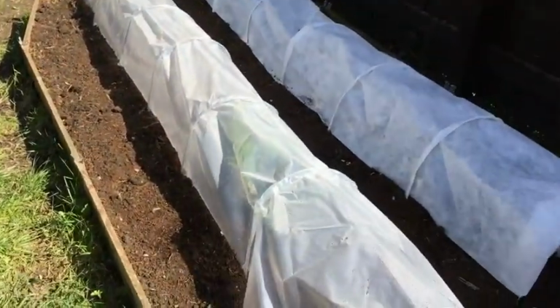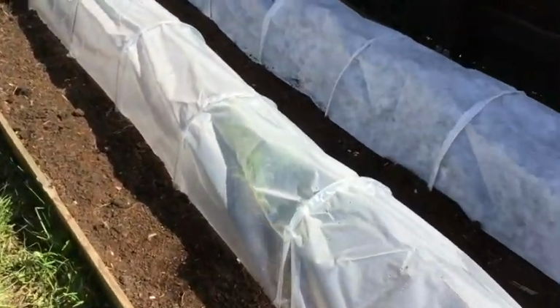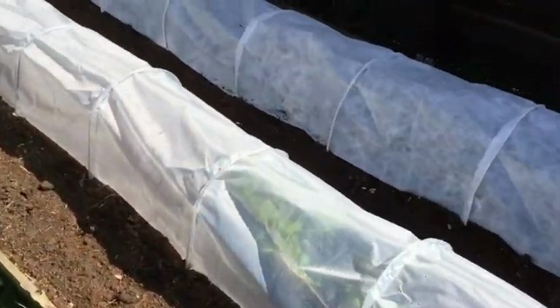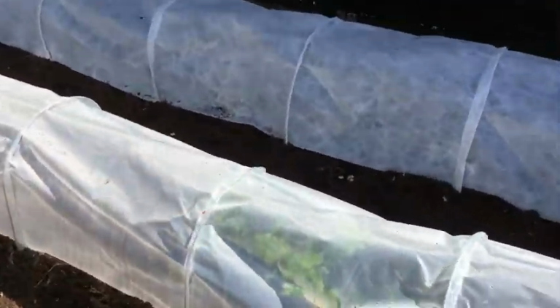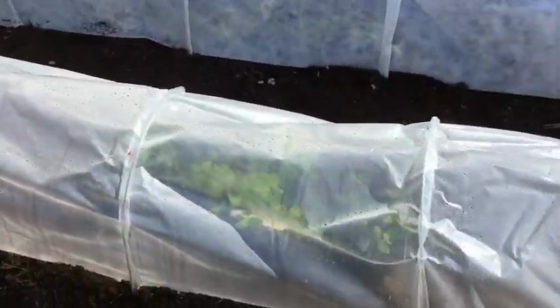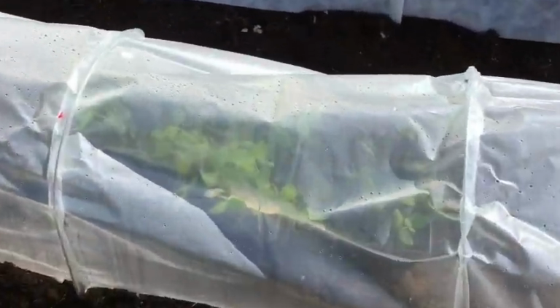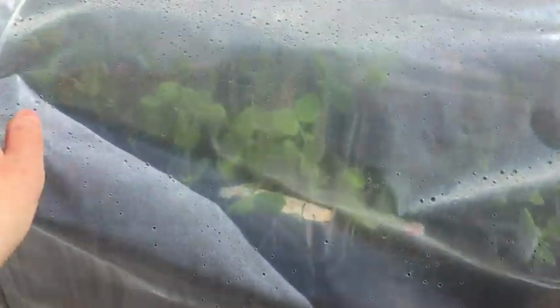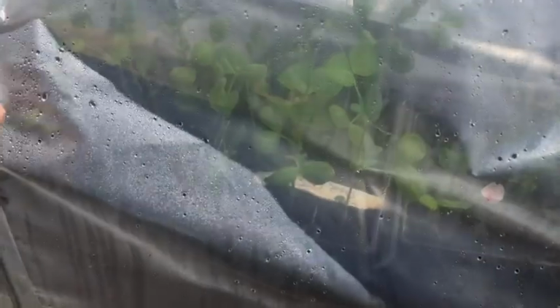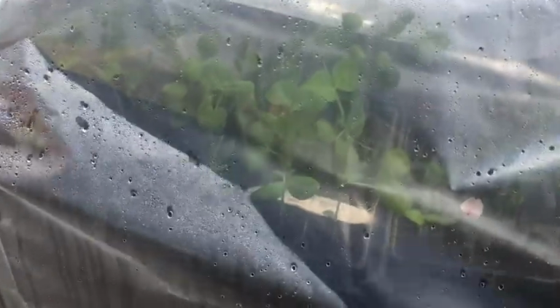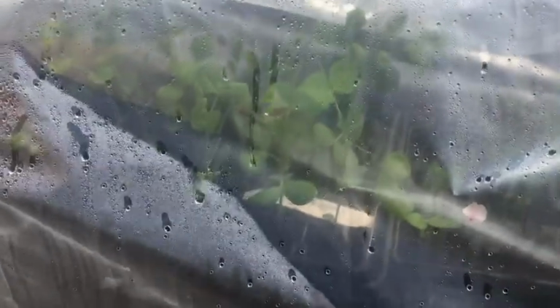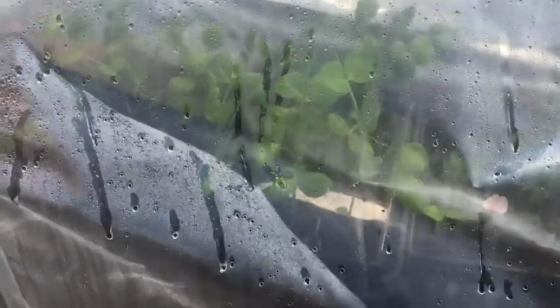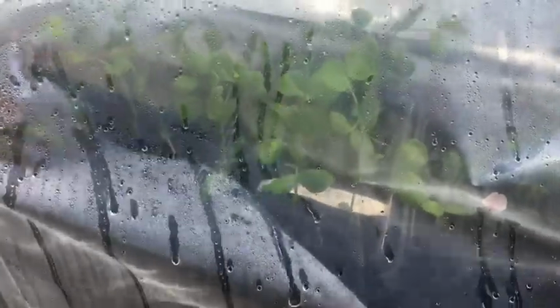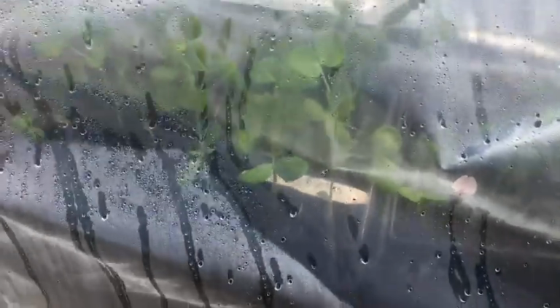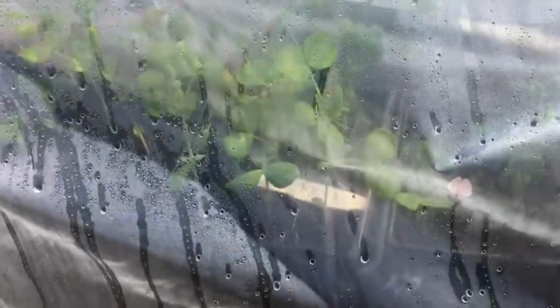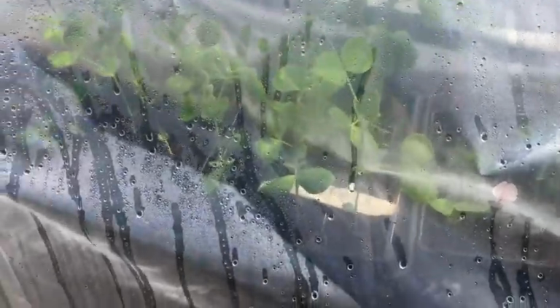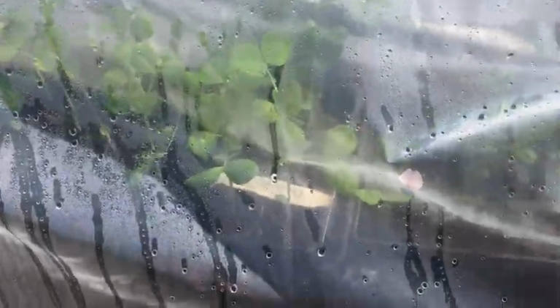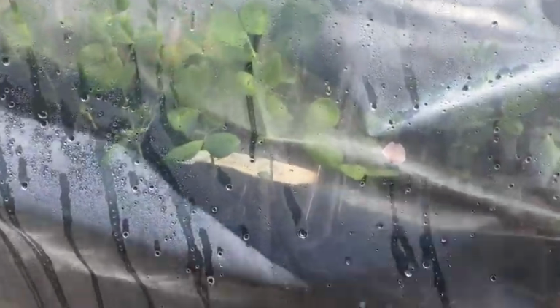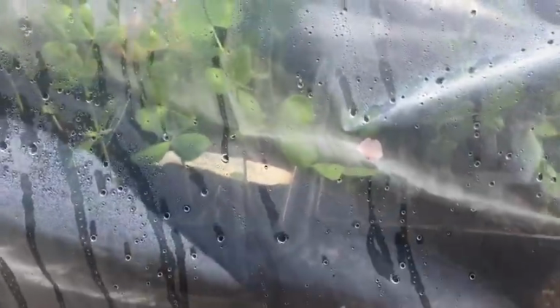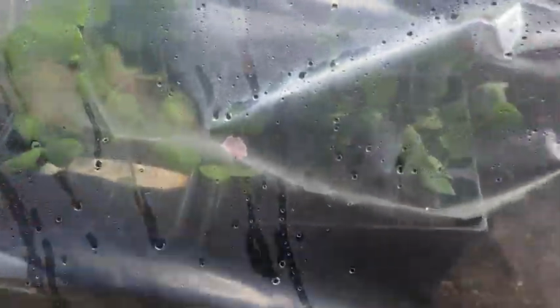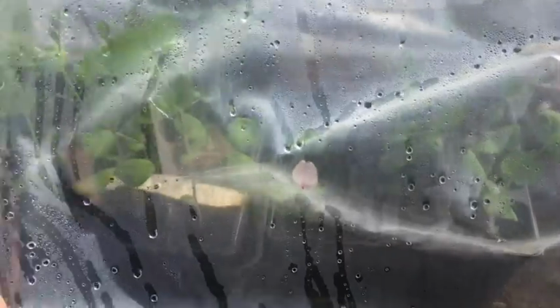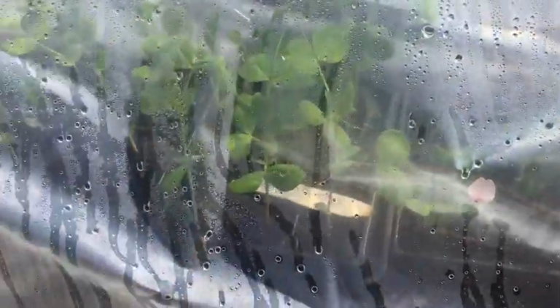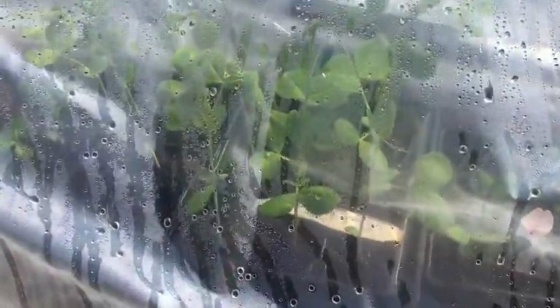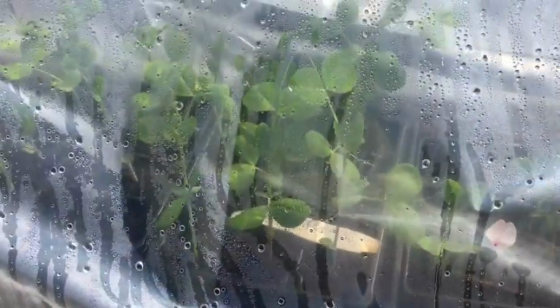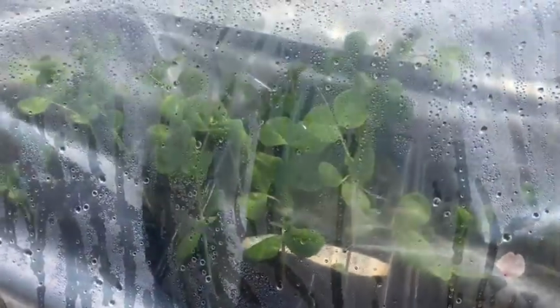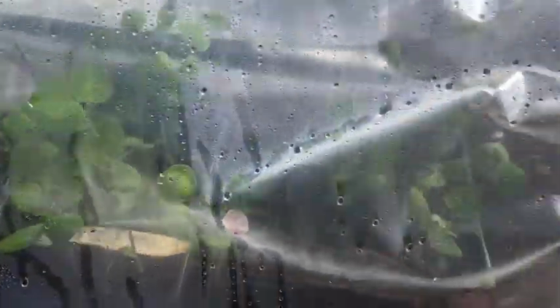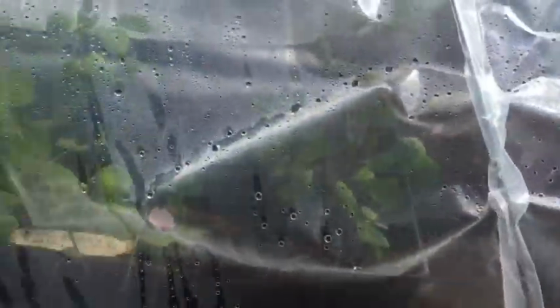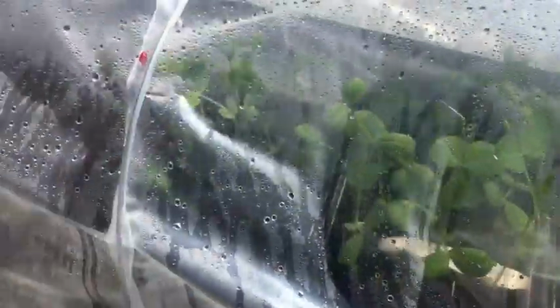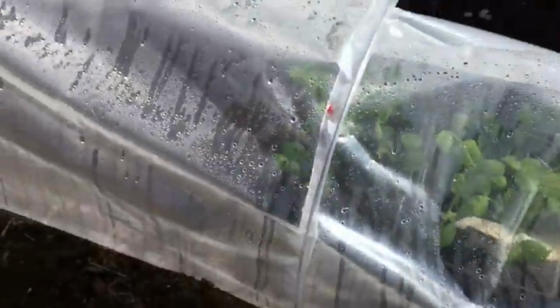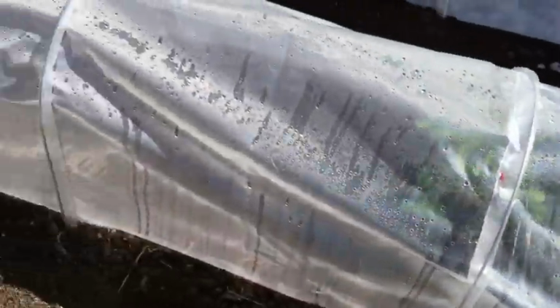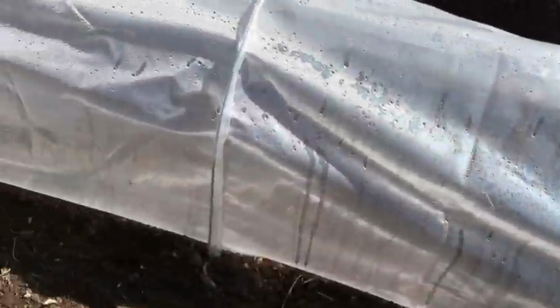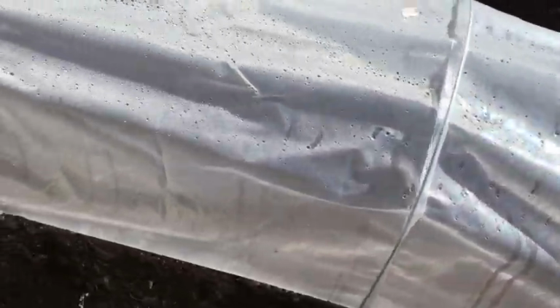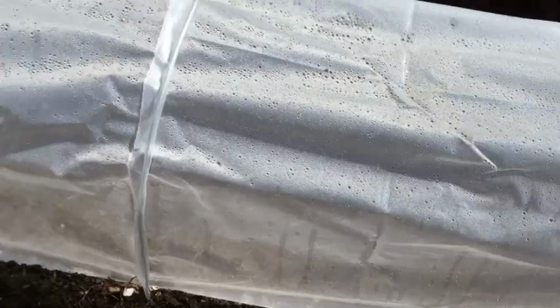Let's go to the polytunnels first. I've got my seedlings under here — my pea seedlings — and they're absolutely loving life in the polytunnel. They've put on loads of growth and they're practically ready to be planted out. I'm really happy with the way this polytunnel is working out.